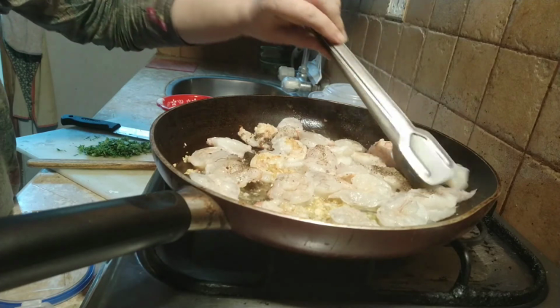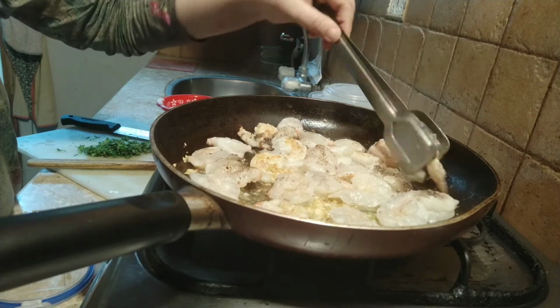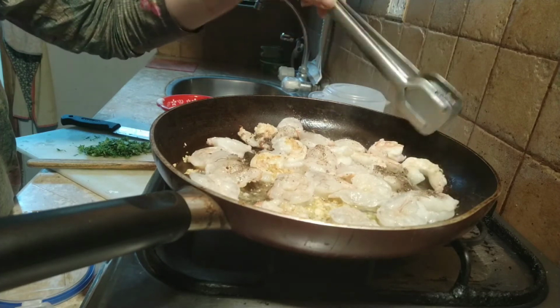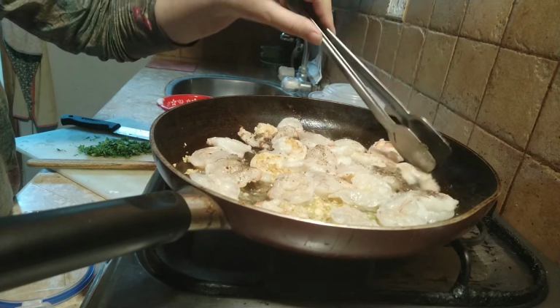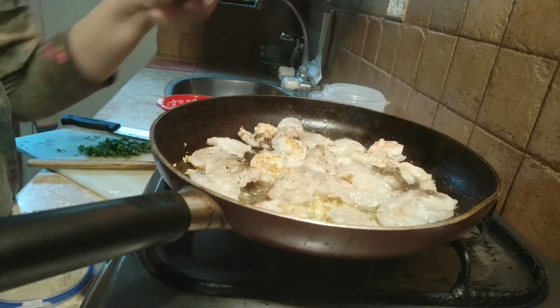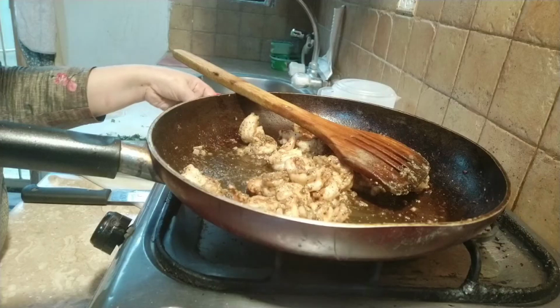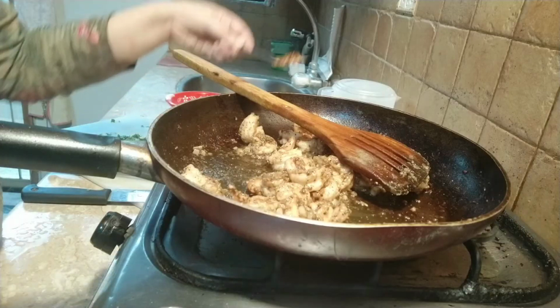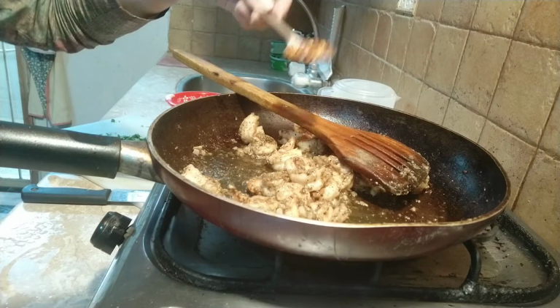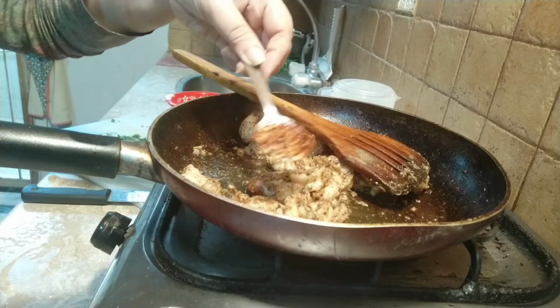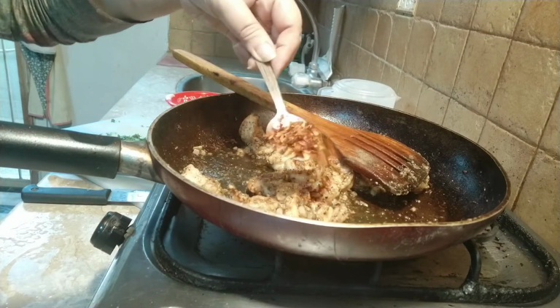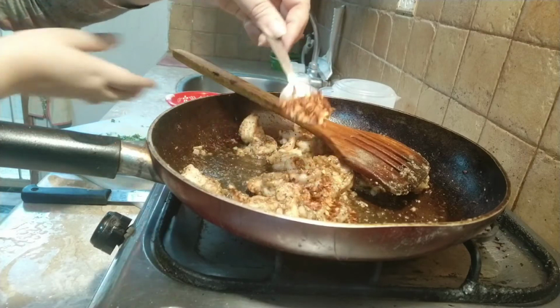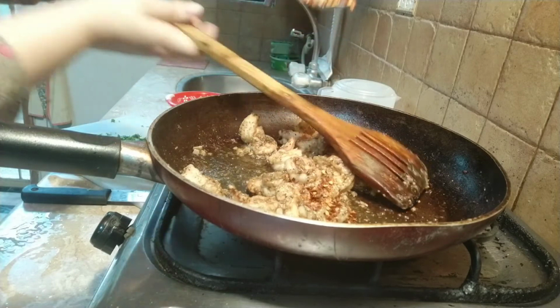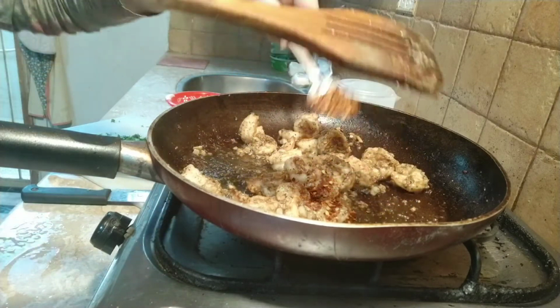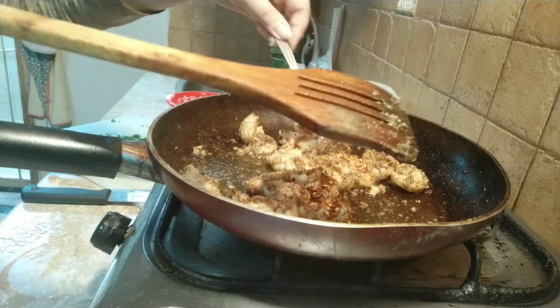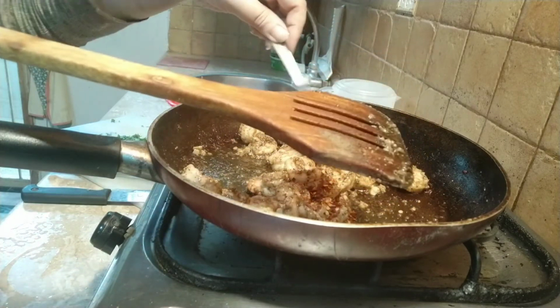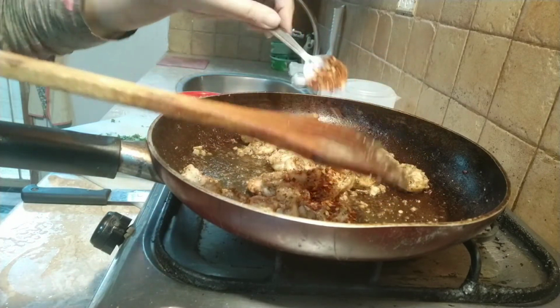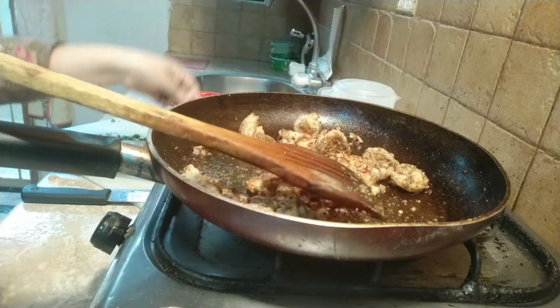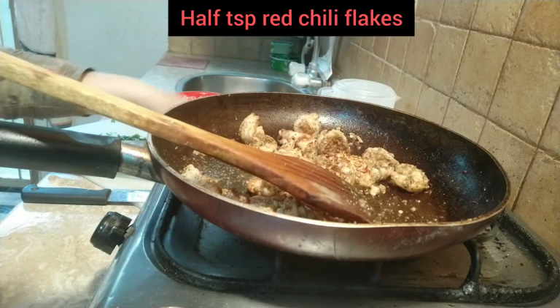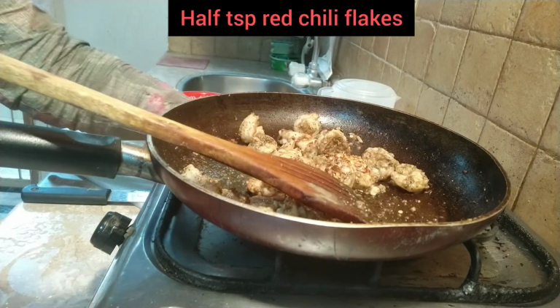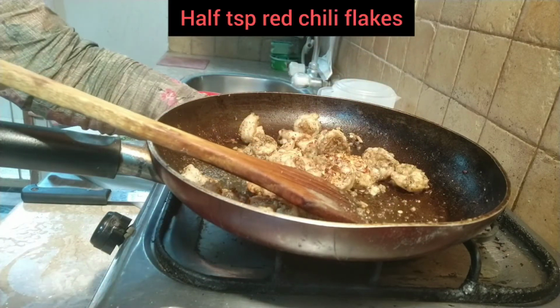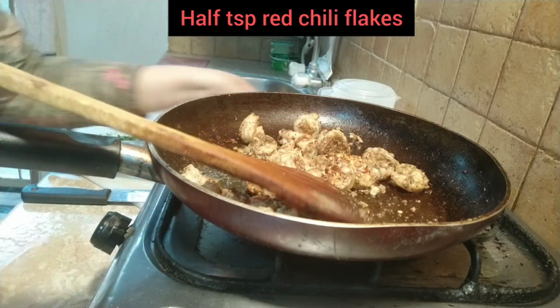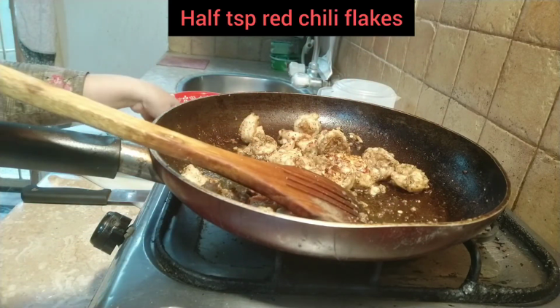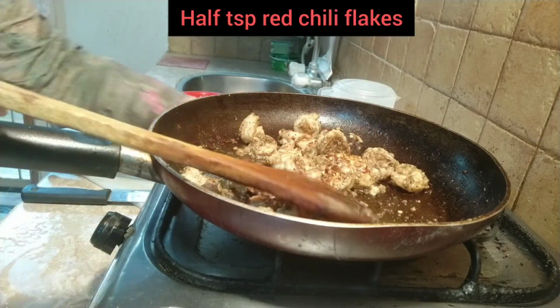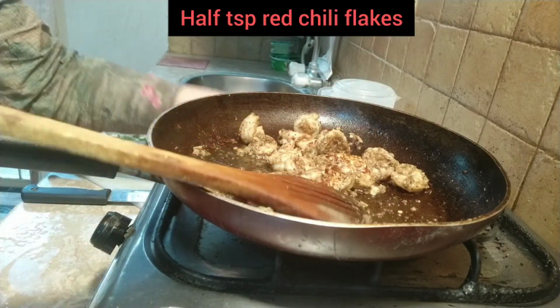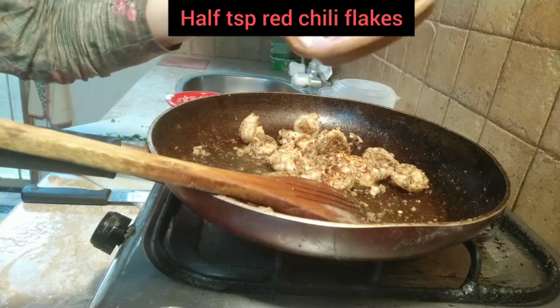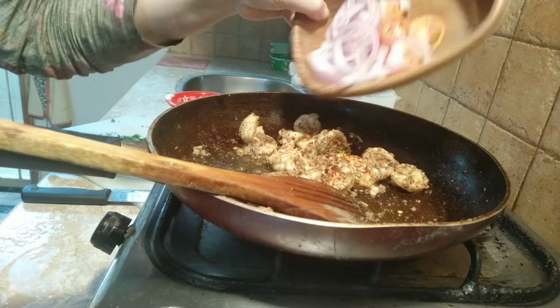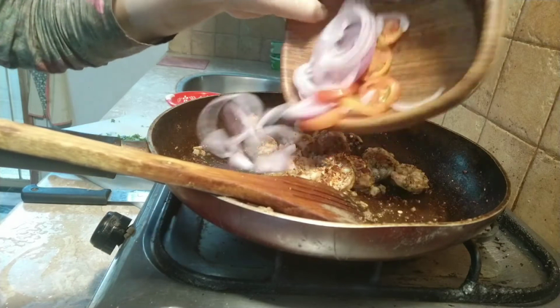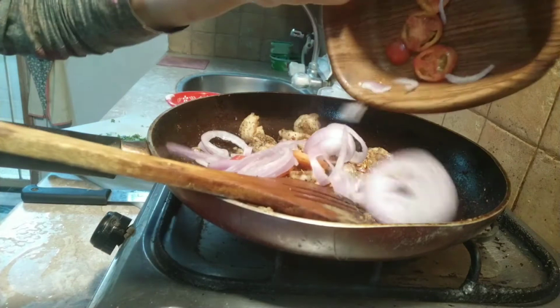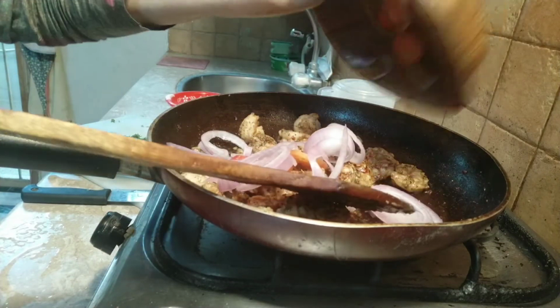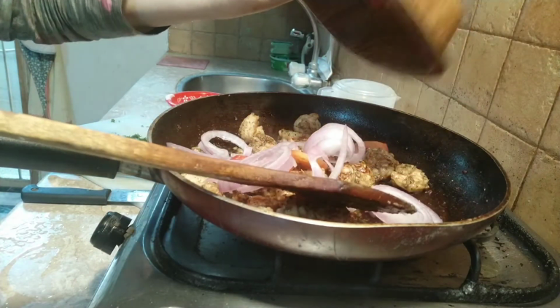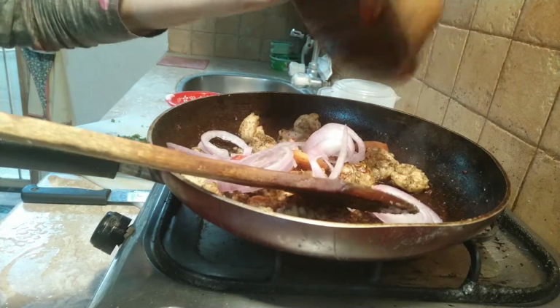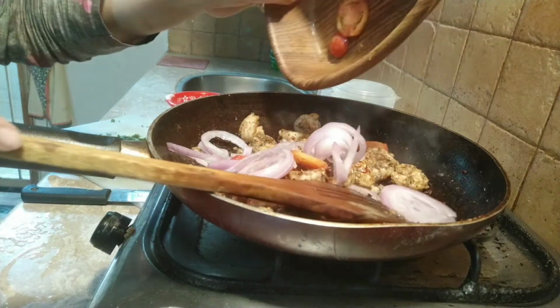Now some more spices — half a teaspoon of red chili flakes. Then I am going to add one onion and one tomato.